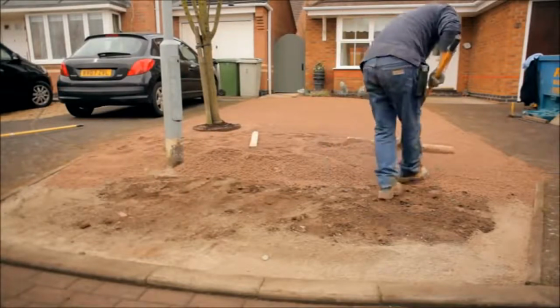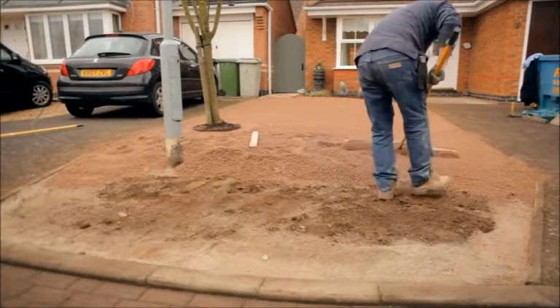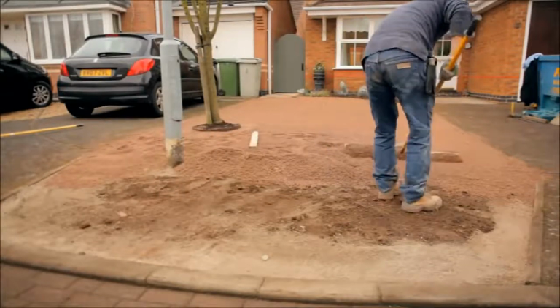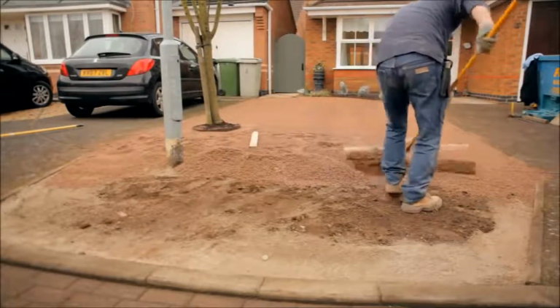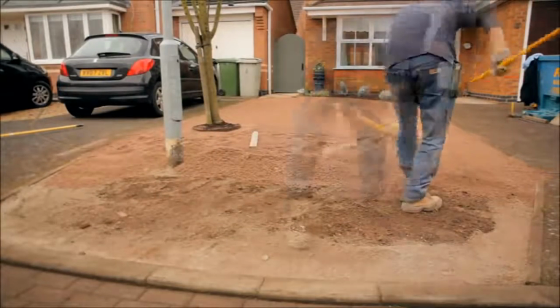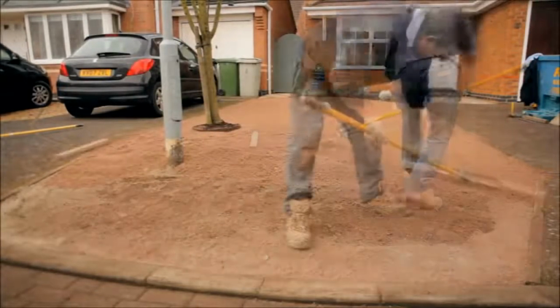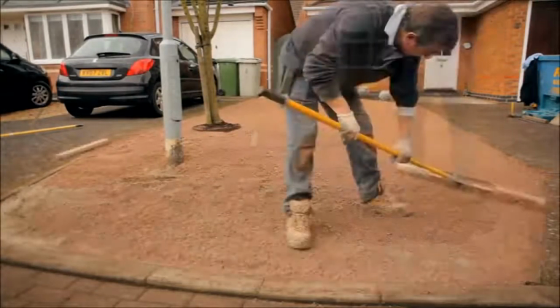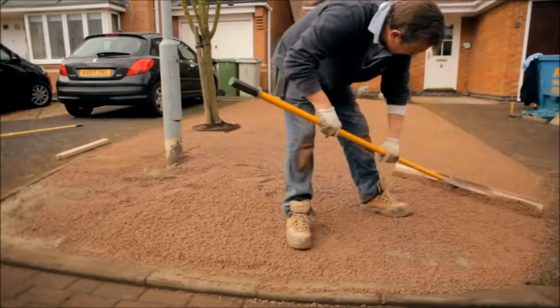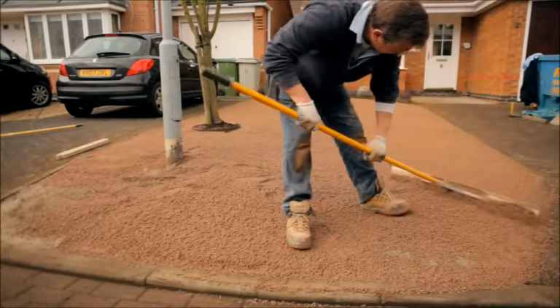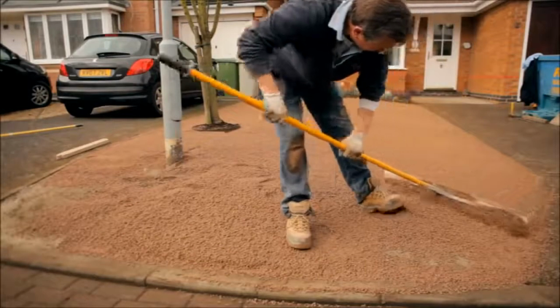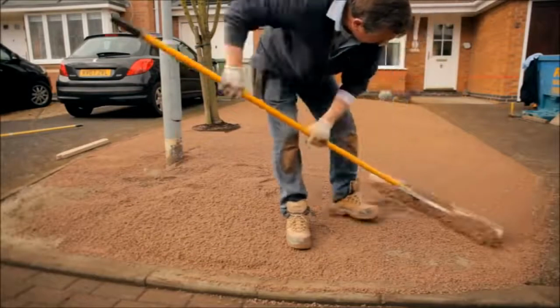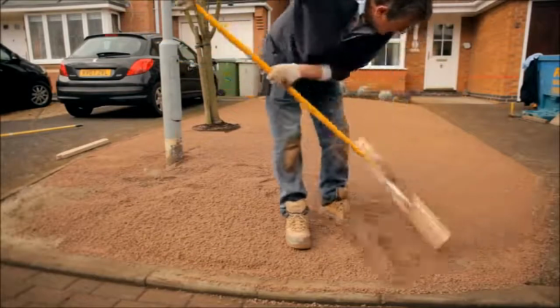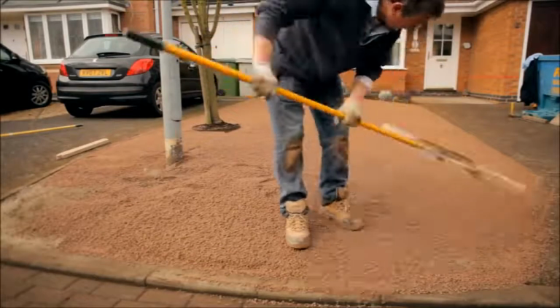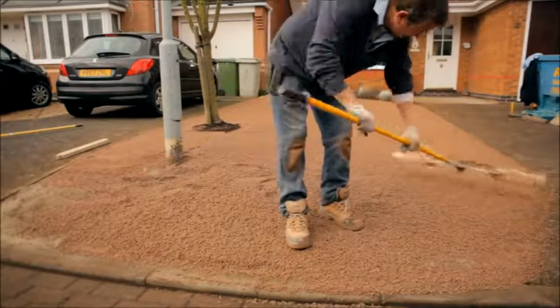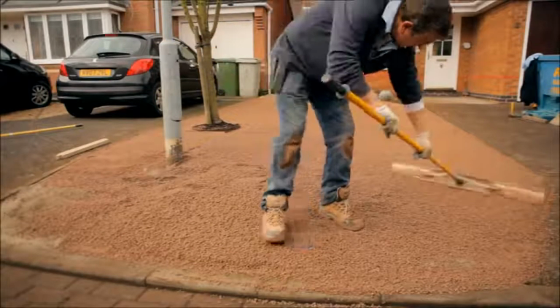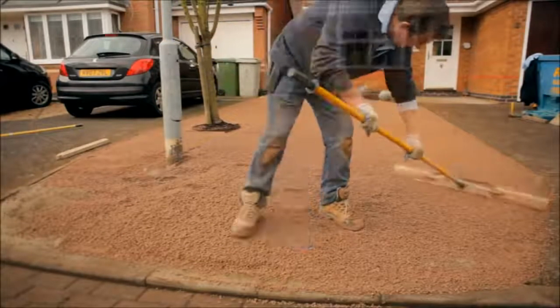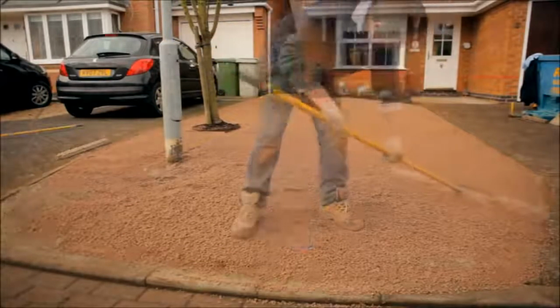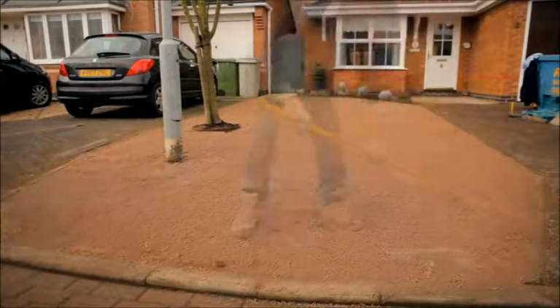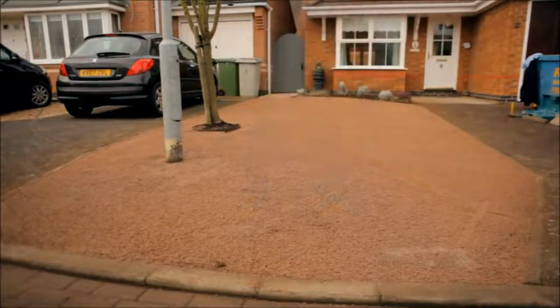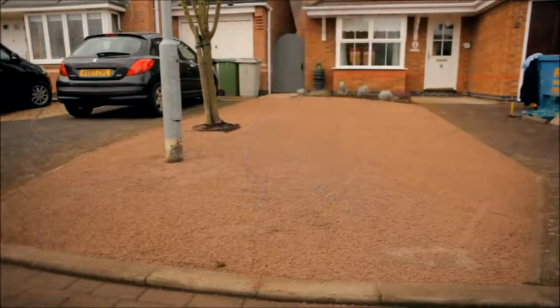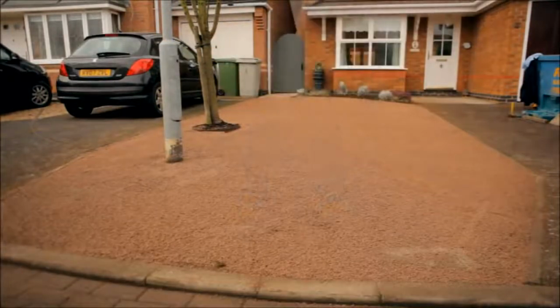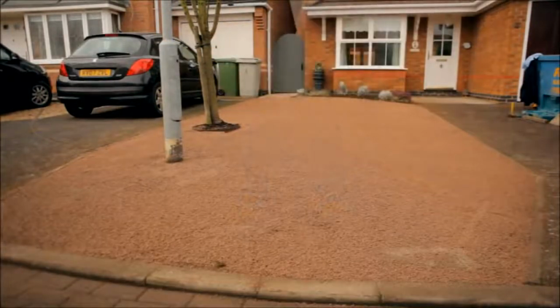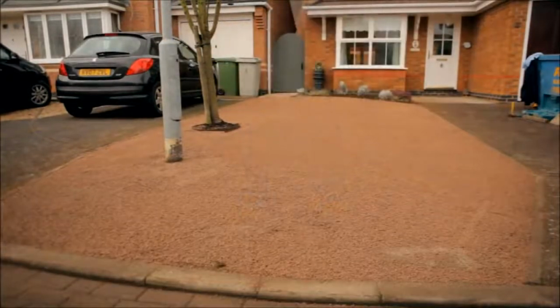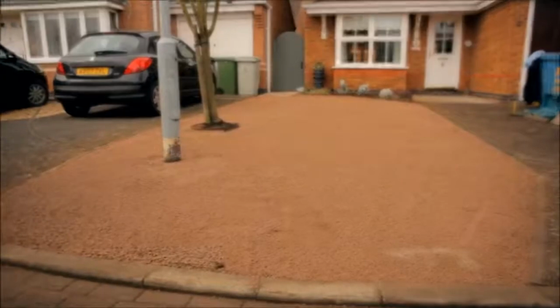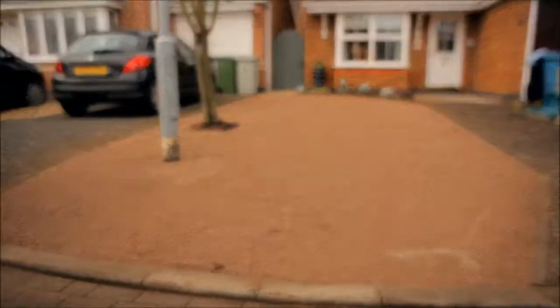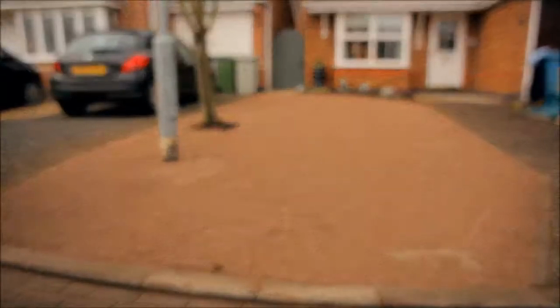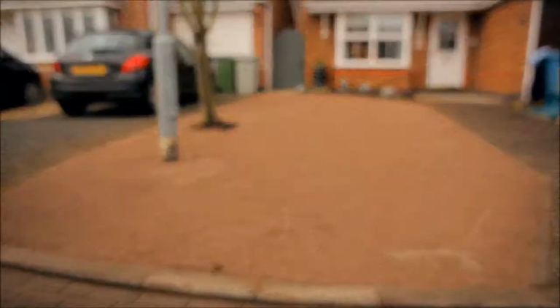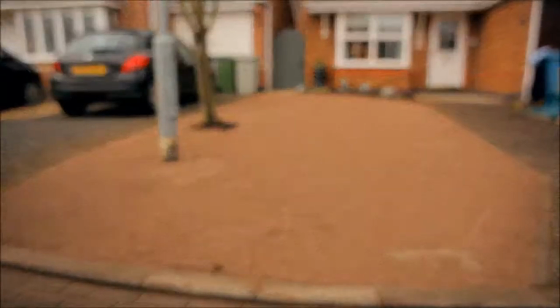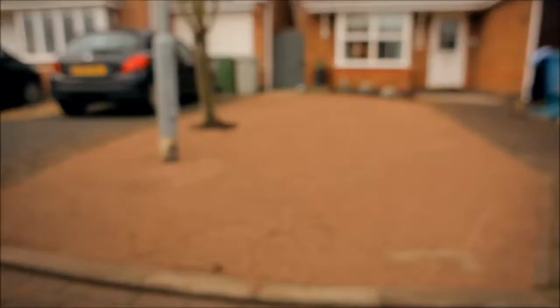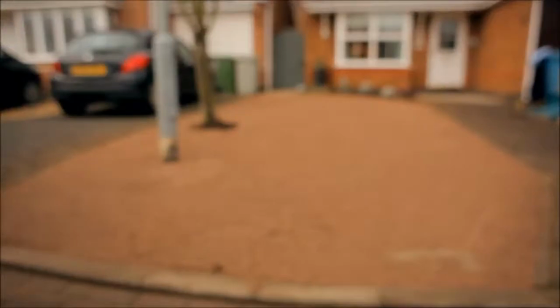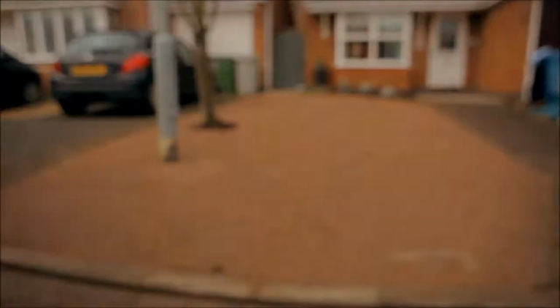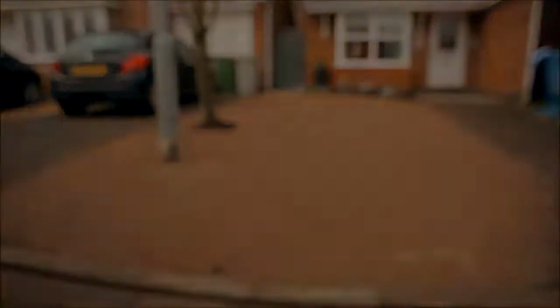On soft and unstable ground, a type 1 stone base will be required prior to installing the fine granite stone.